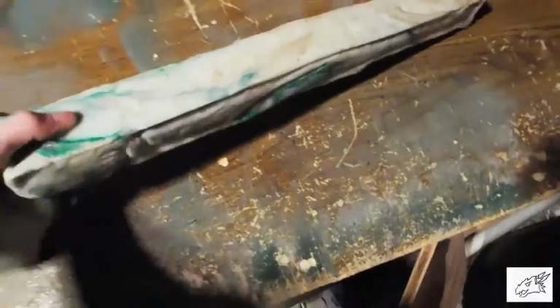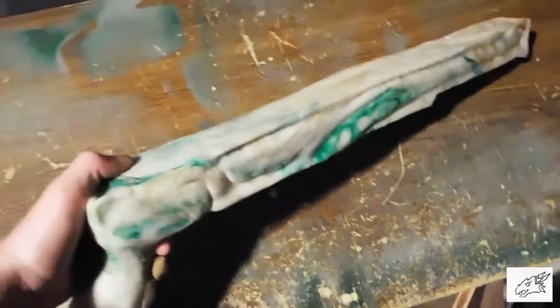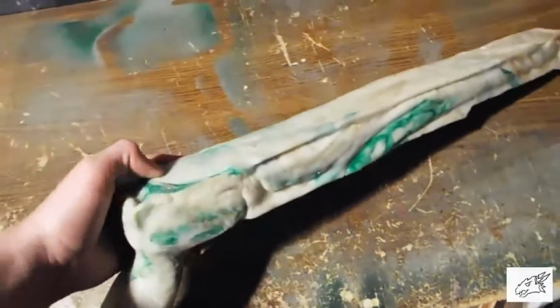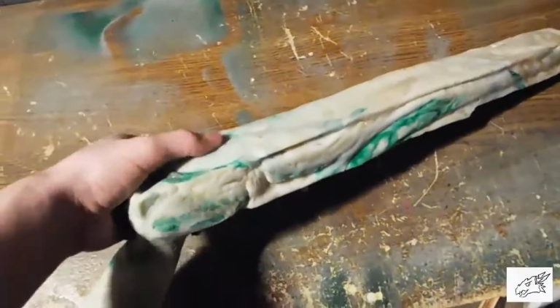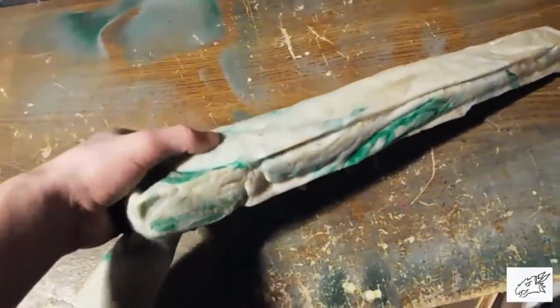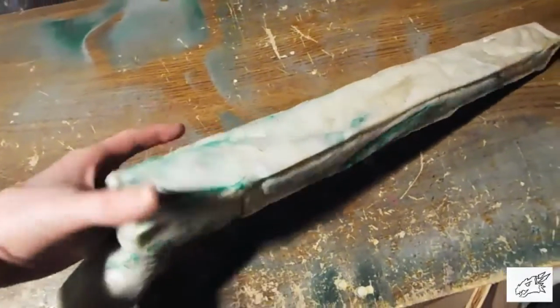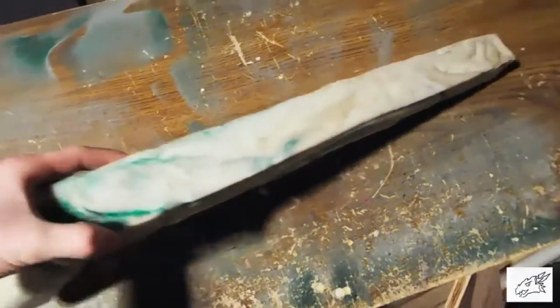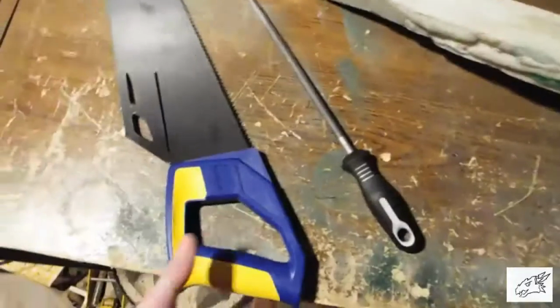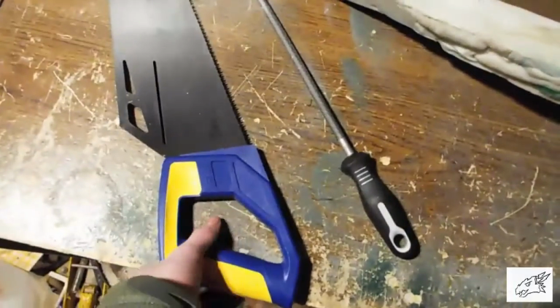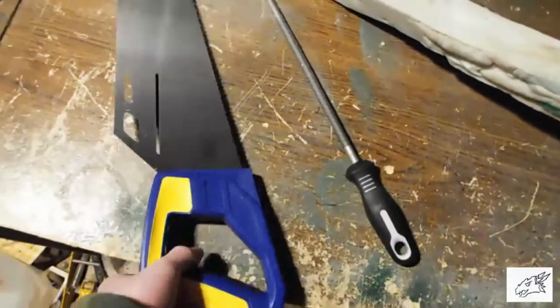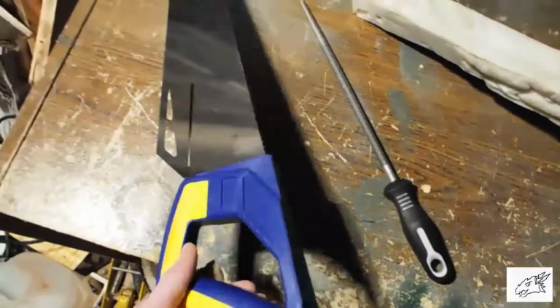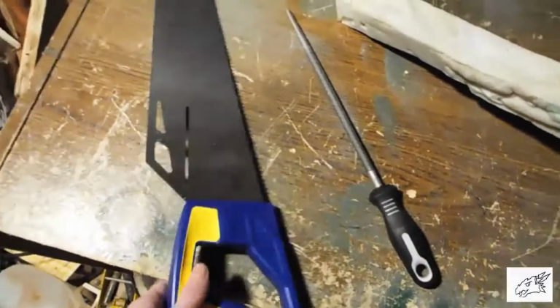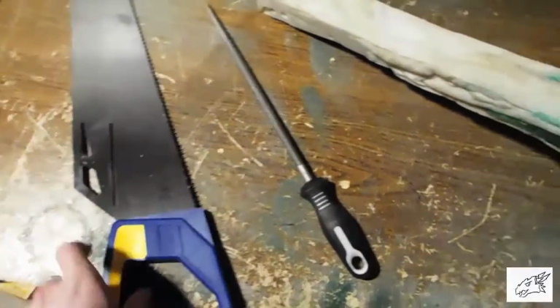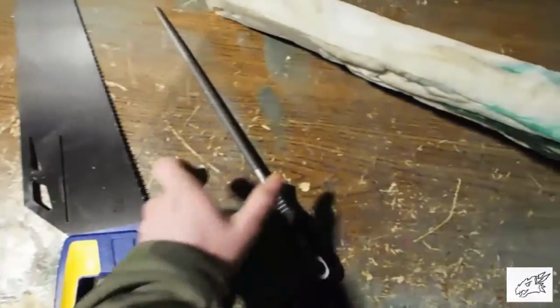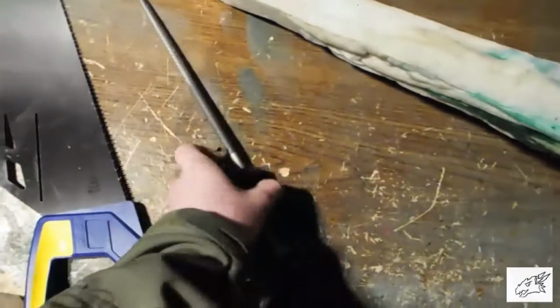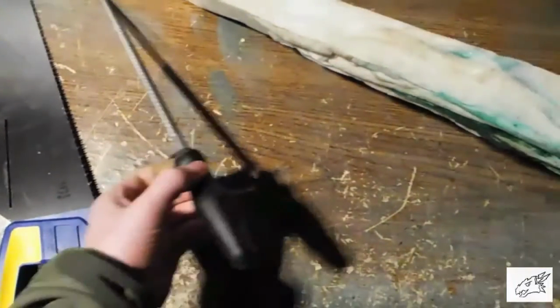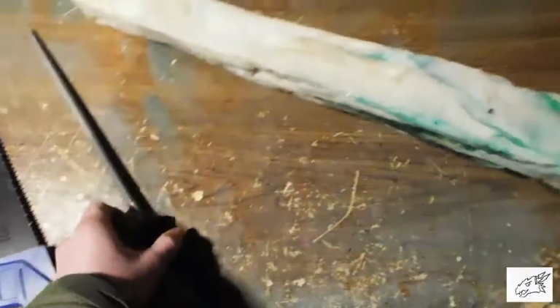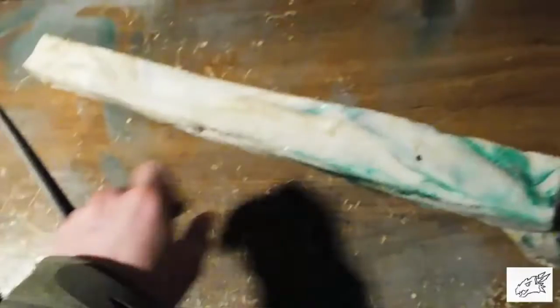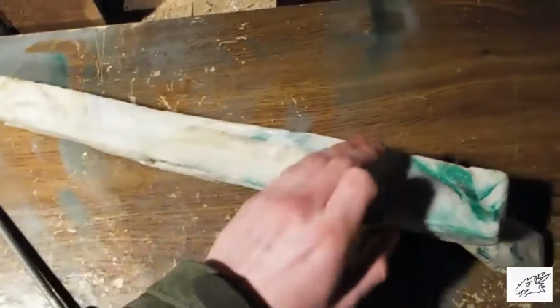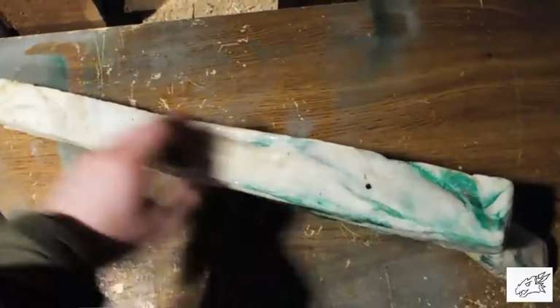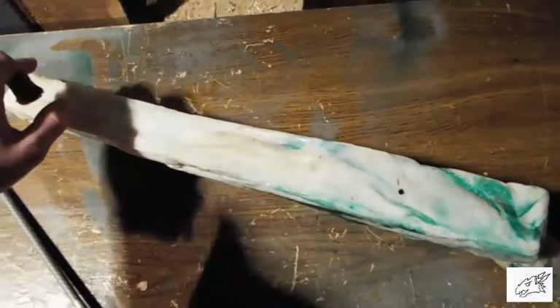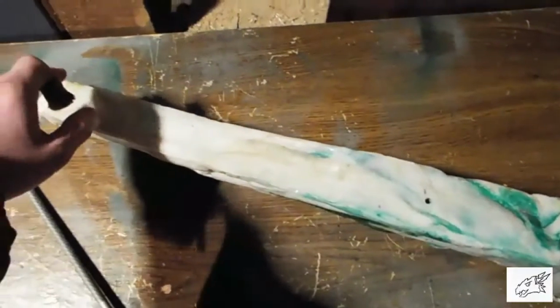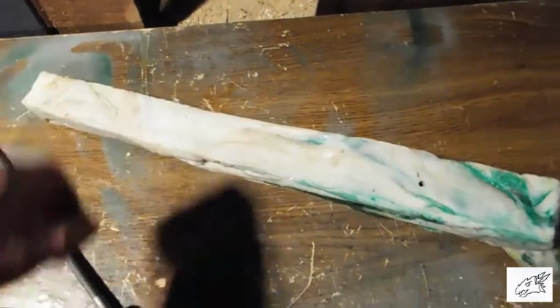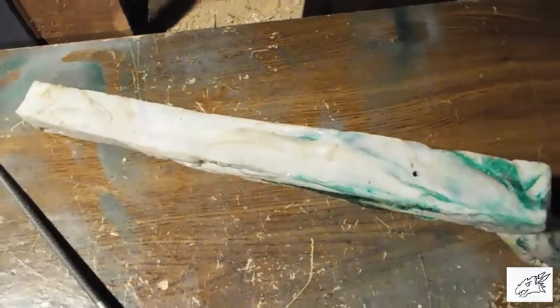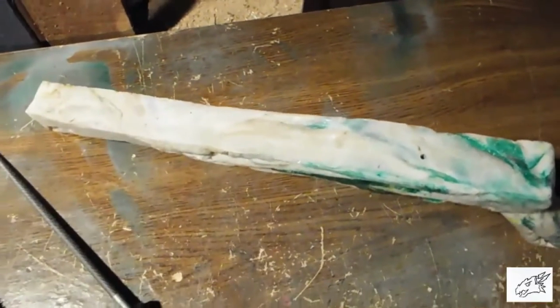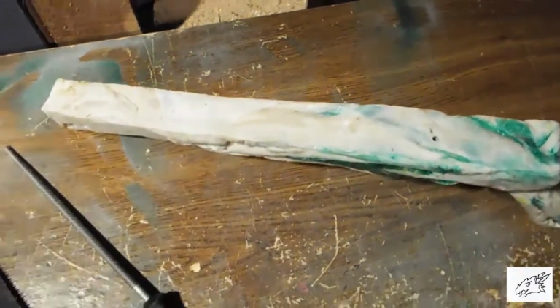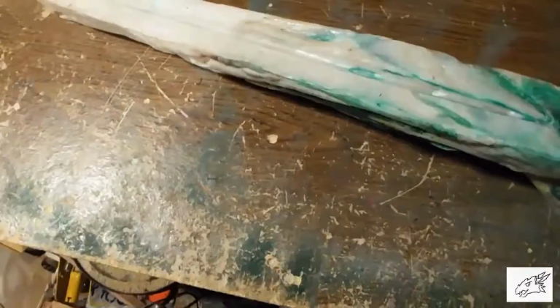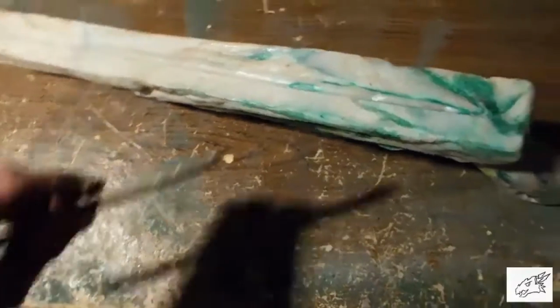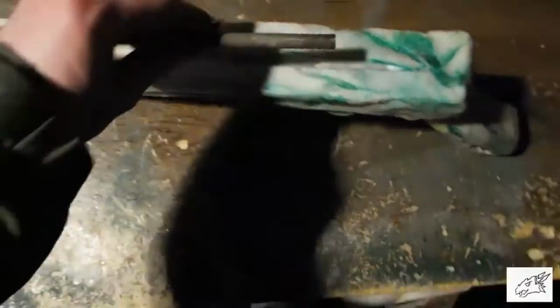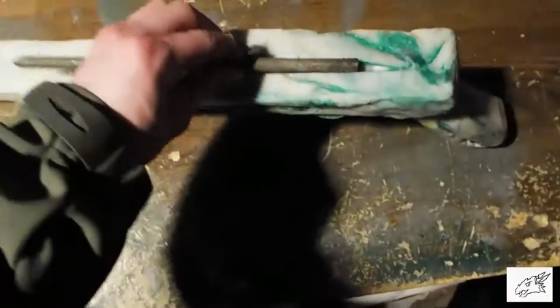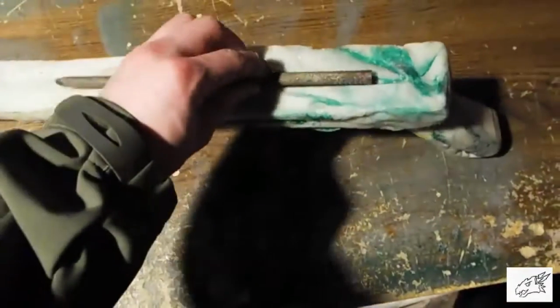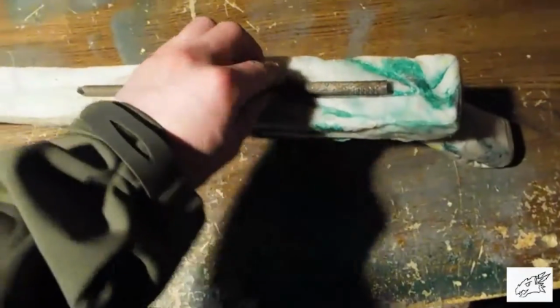I'm not too worried about the trigger mechanism right now. Using a saw and a file, I'm going to cut a notch out for the bolt to sit in. And now it has a notch.